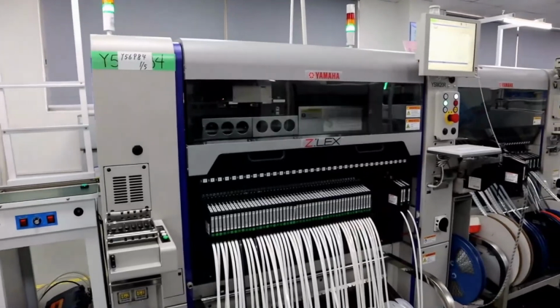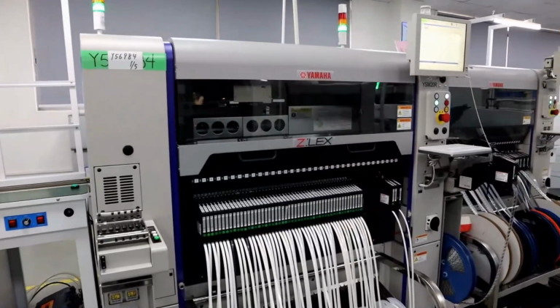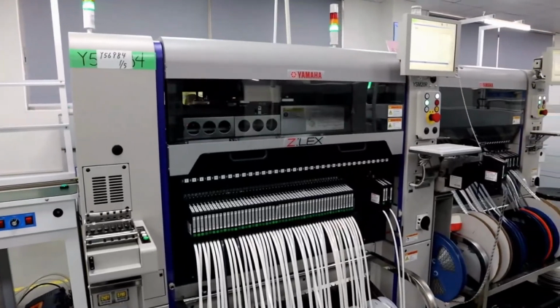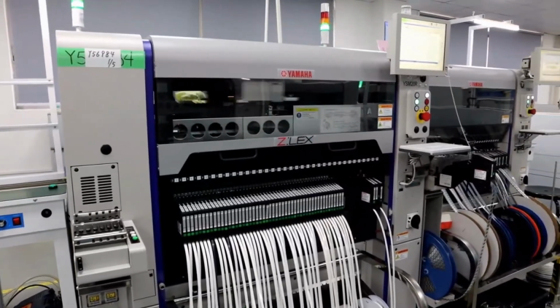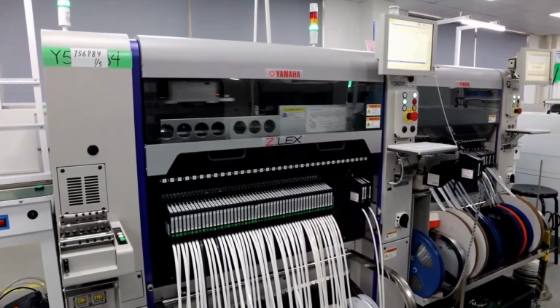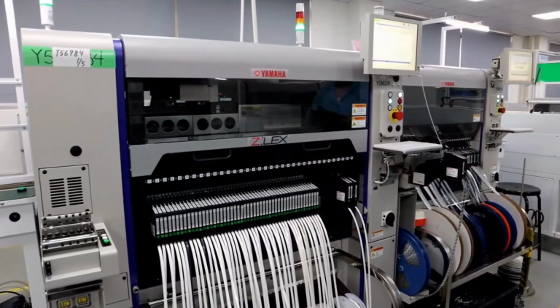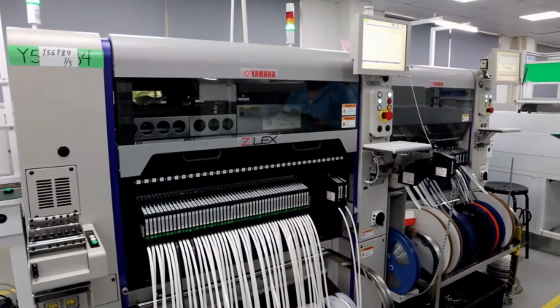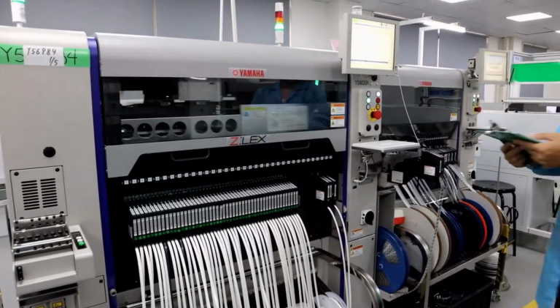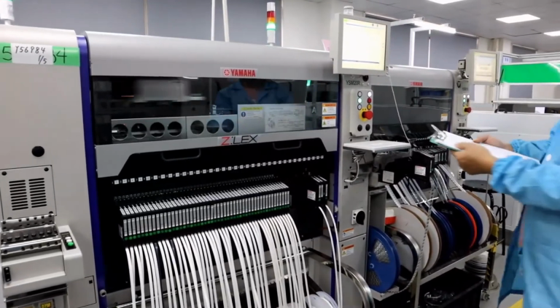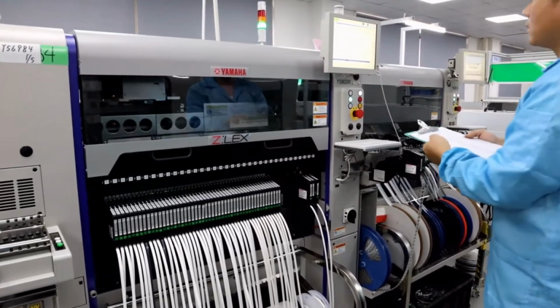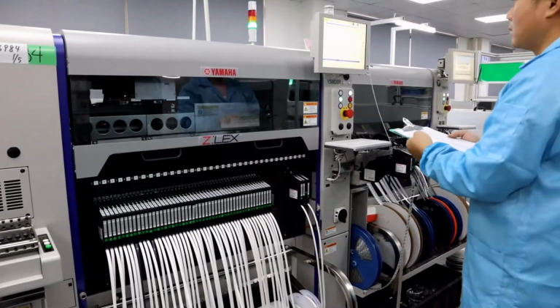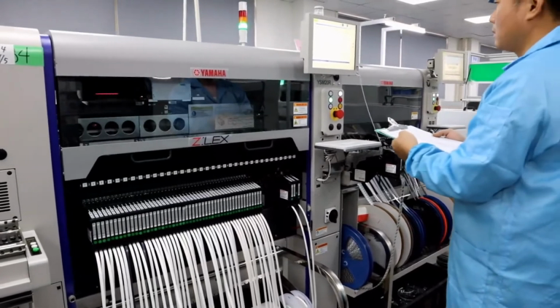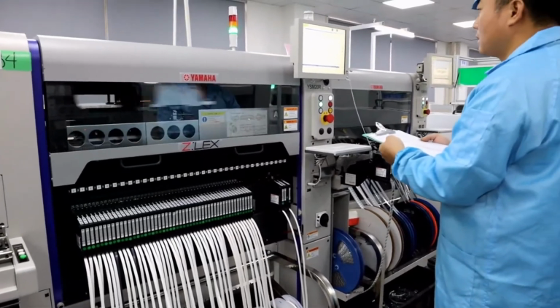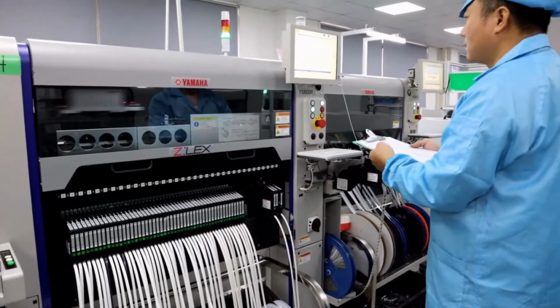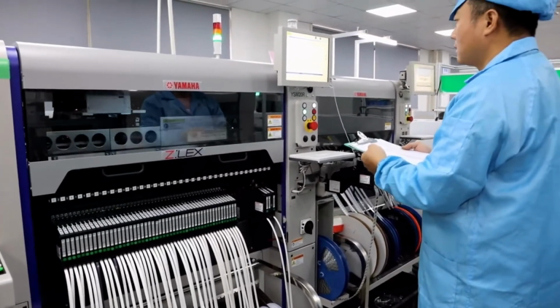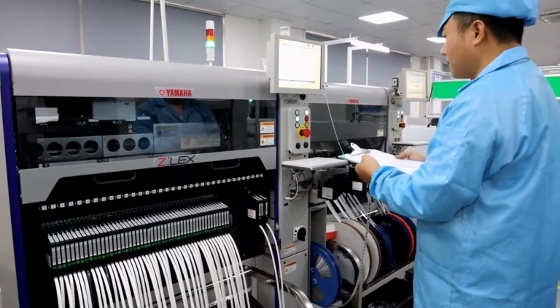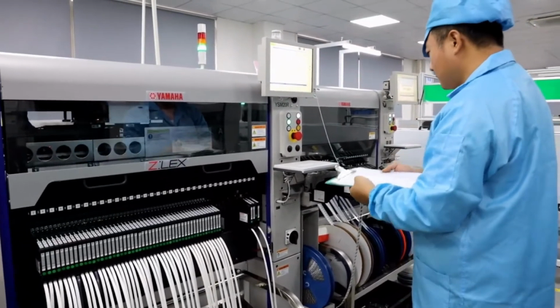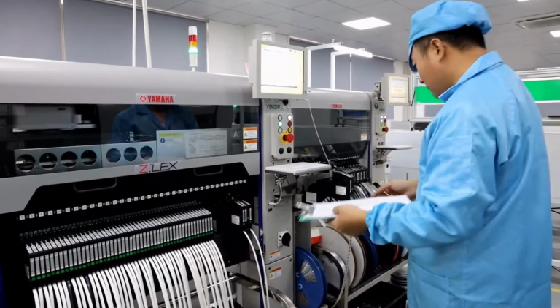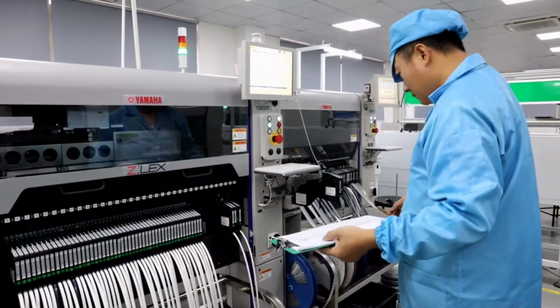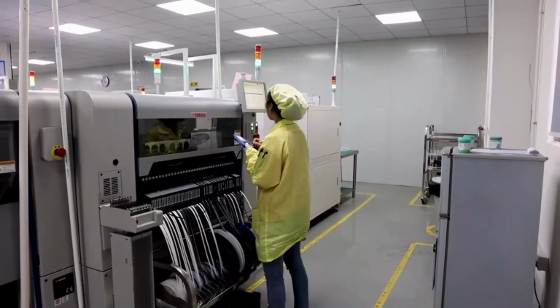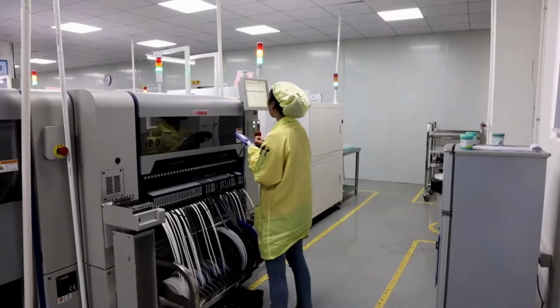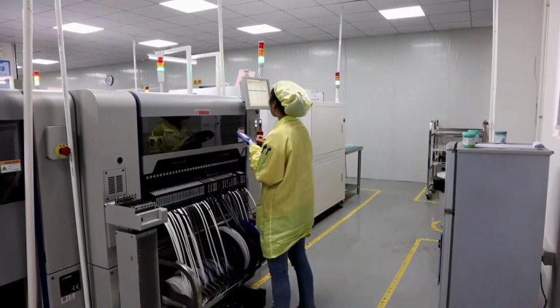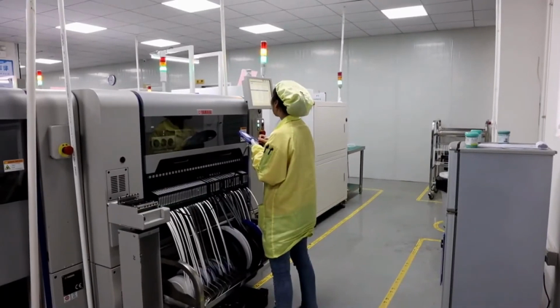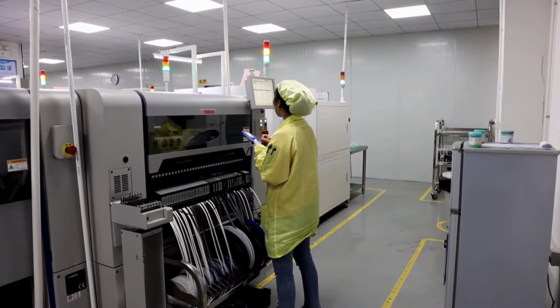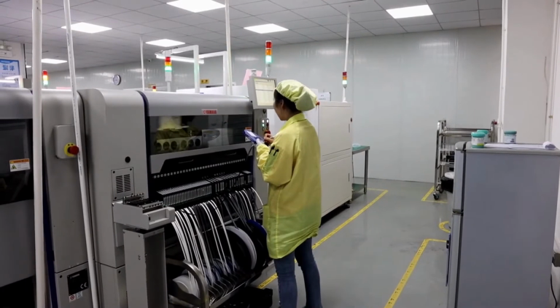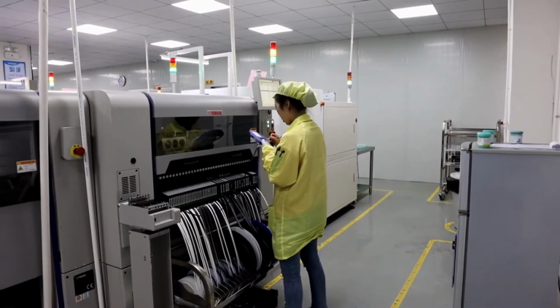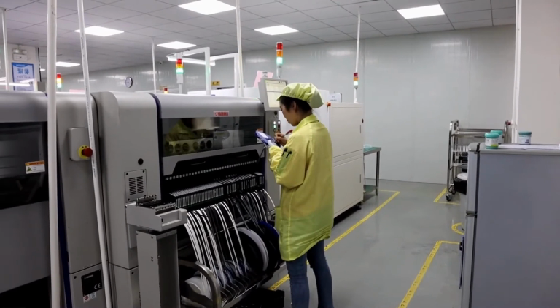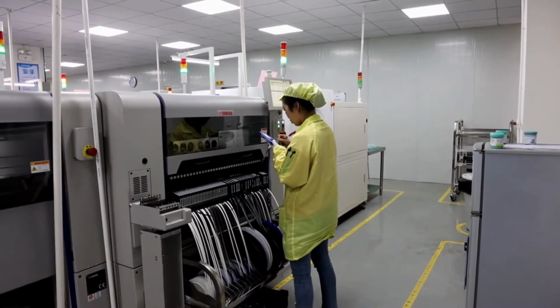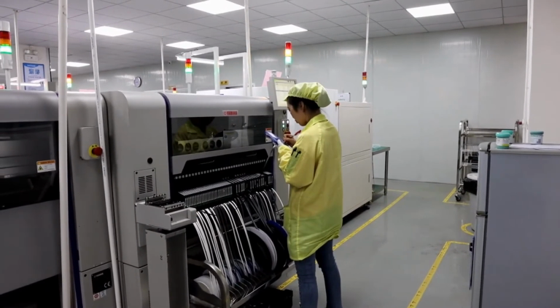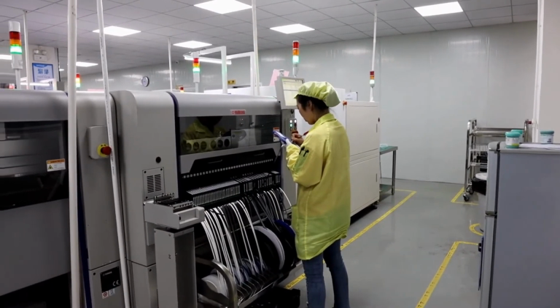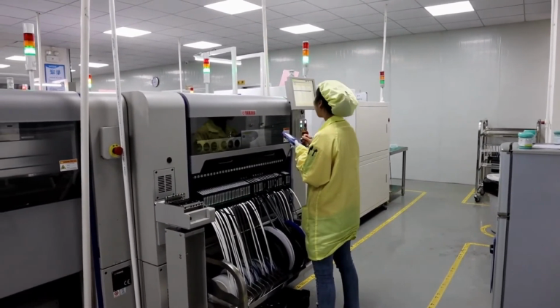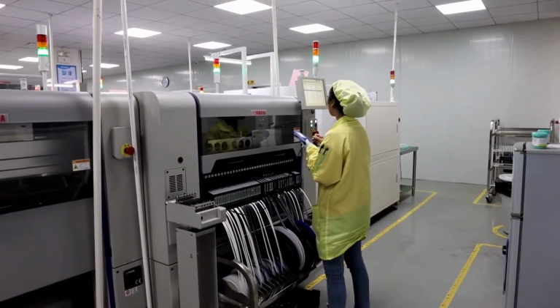Next to the solder paste inspection machine is the Yamaha SMD placement machine. Our SMD machine is capable of mounting about 20,000 to 30,000 components in an hour.